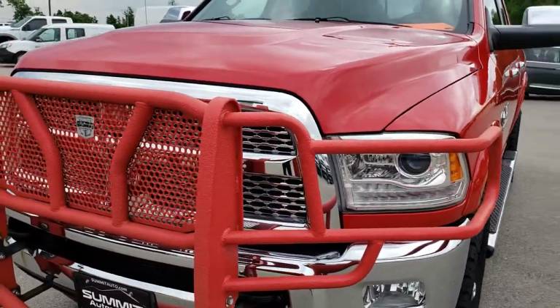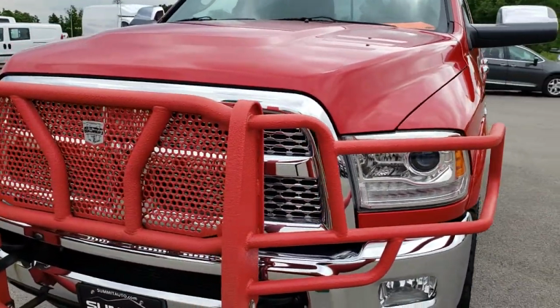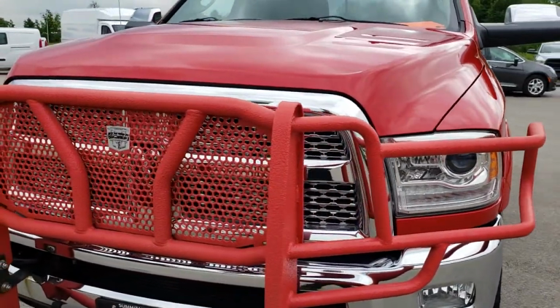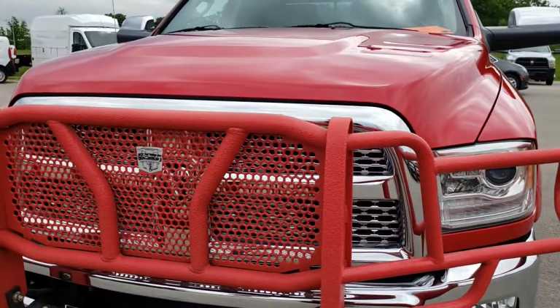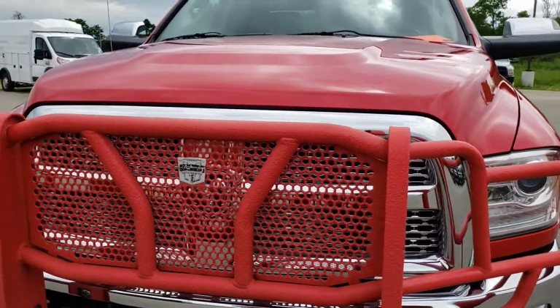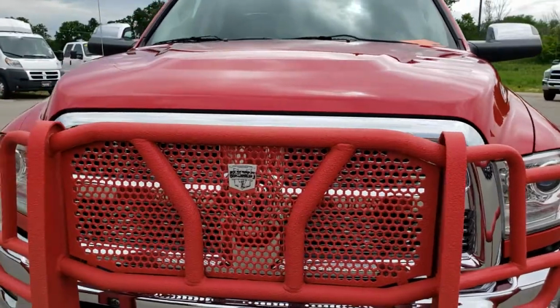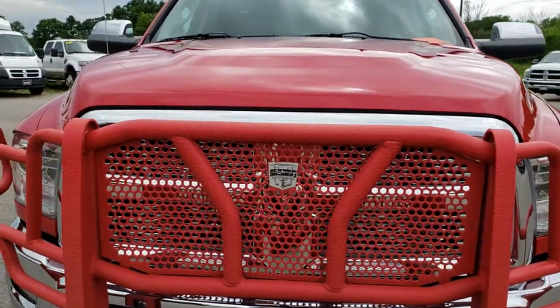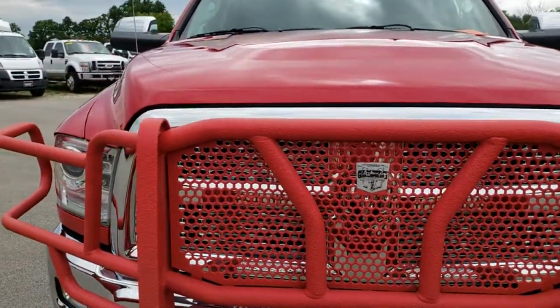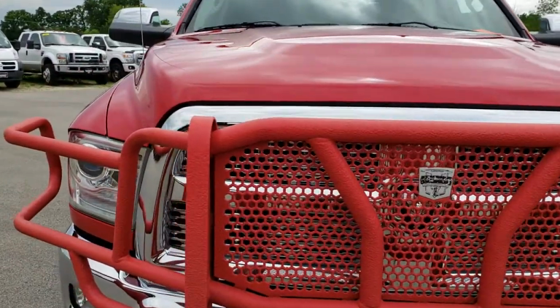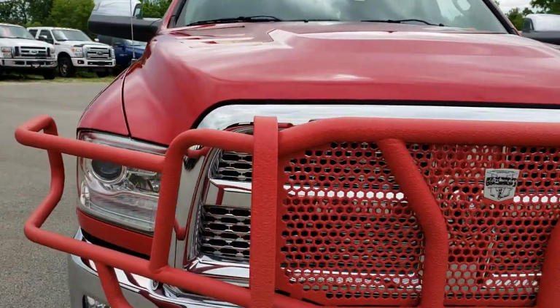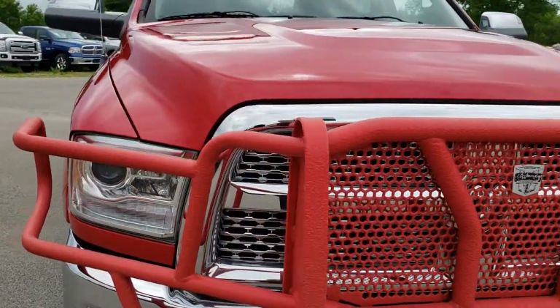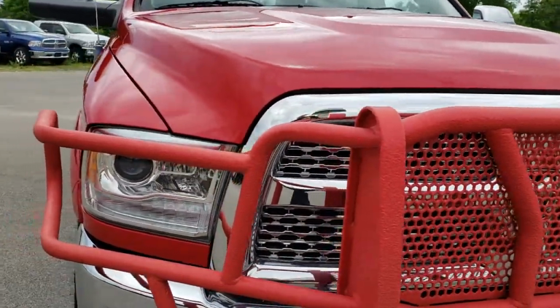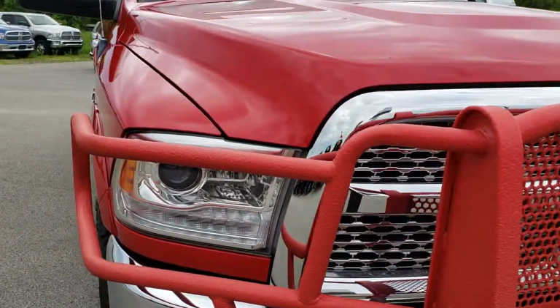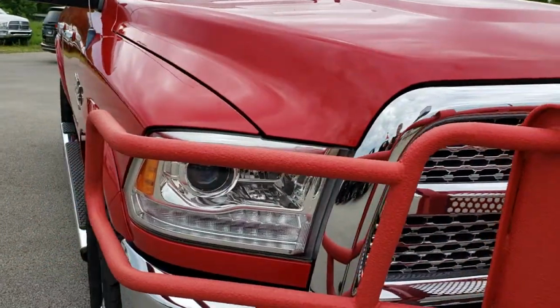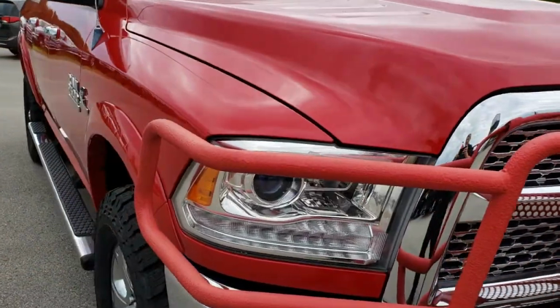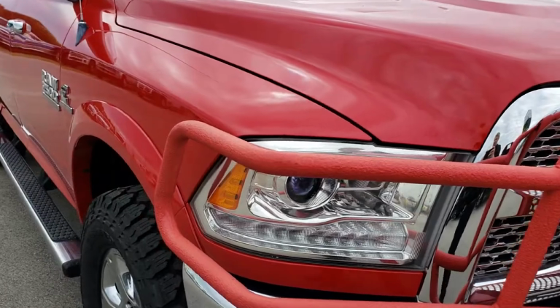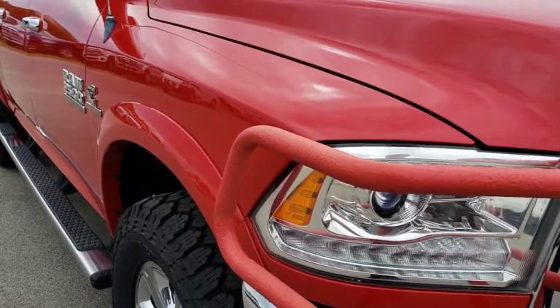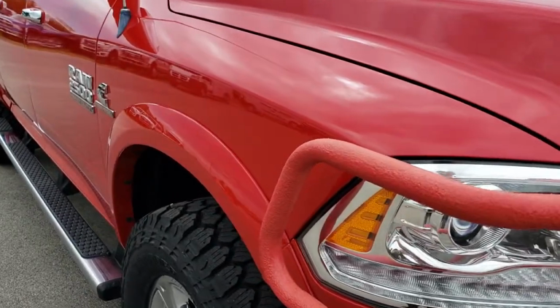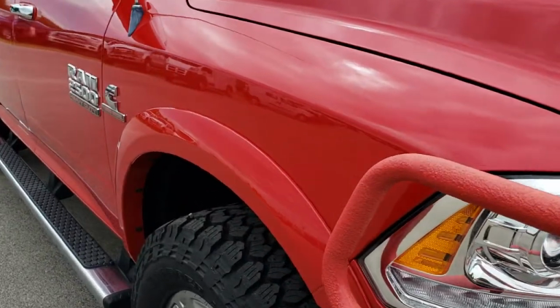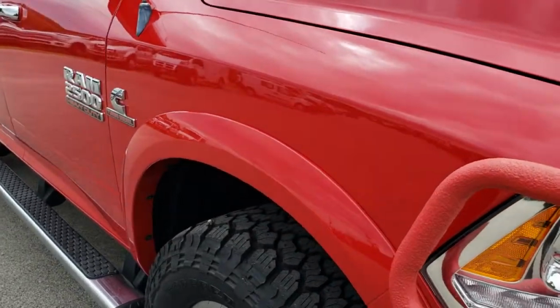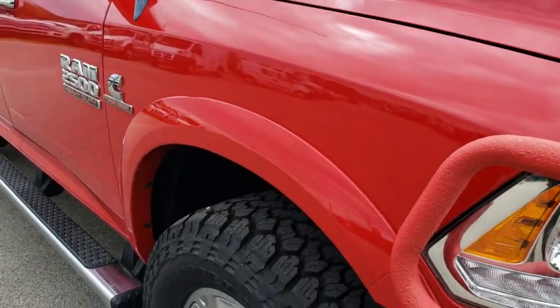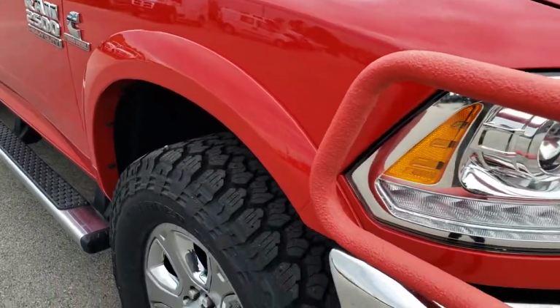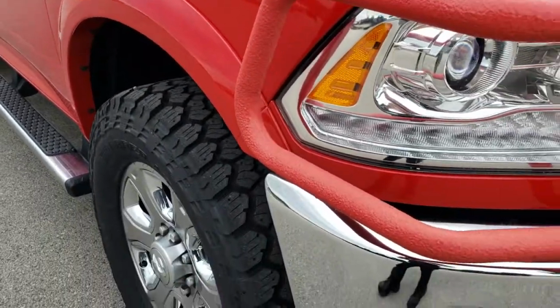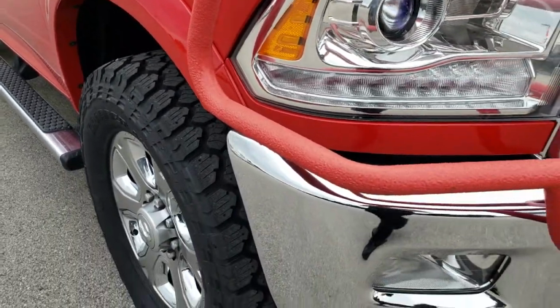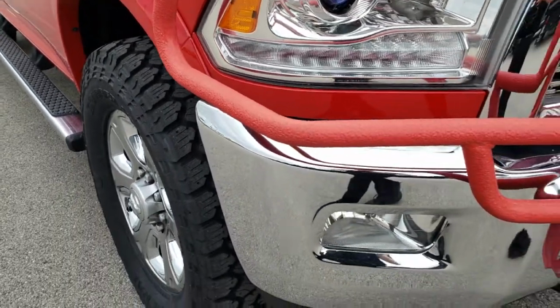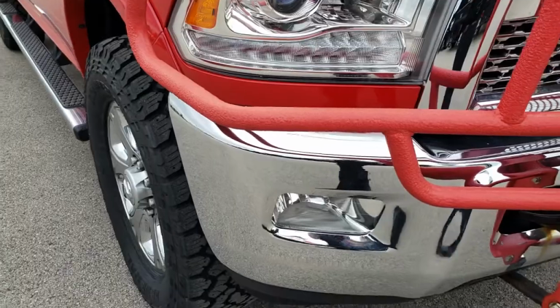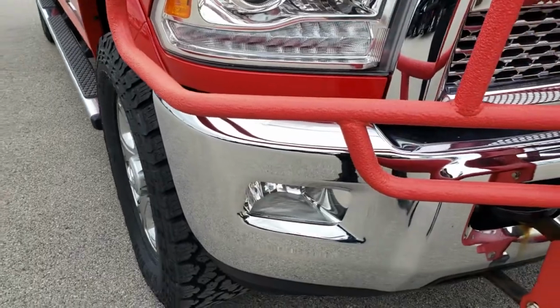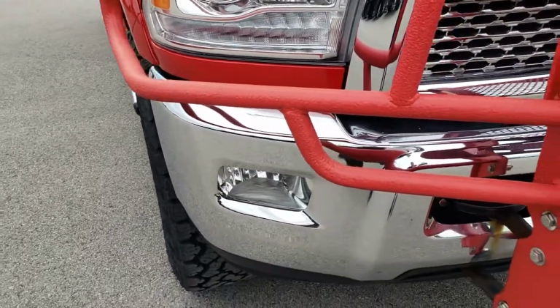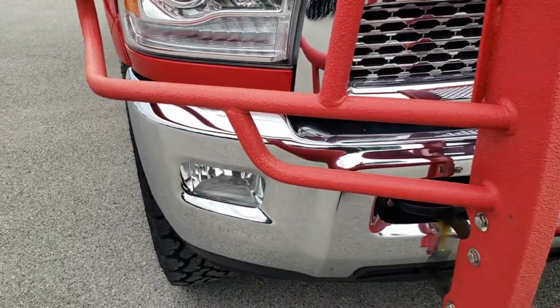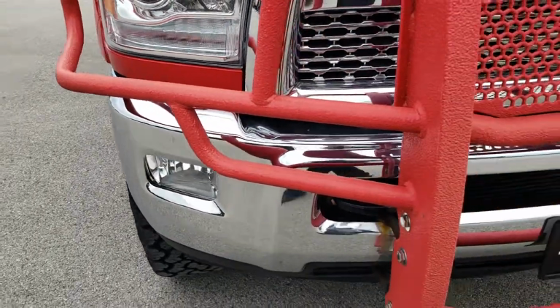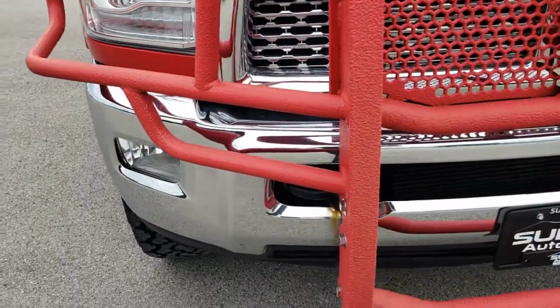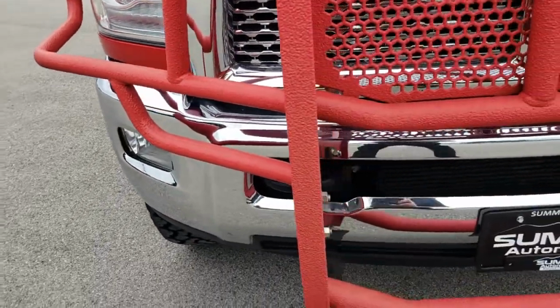Today we are checking out this super clean 2014 Ram 2500 Crew Cab Short Box. From this HD video you will be able to tell that for the miles on this truck, it is in excellent shape.